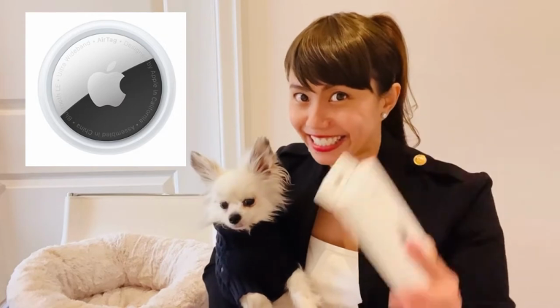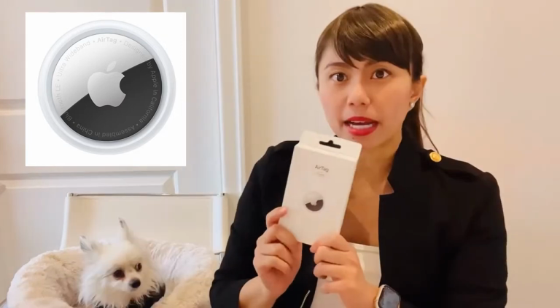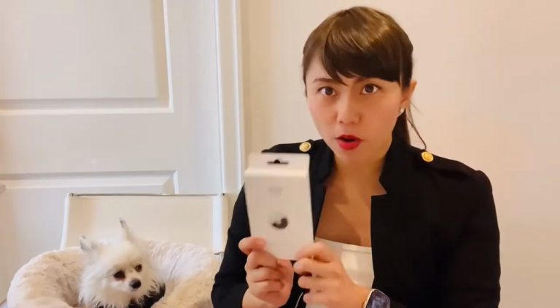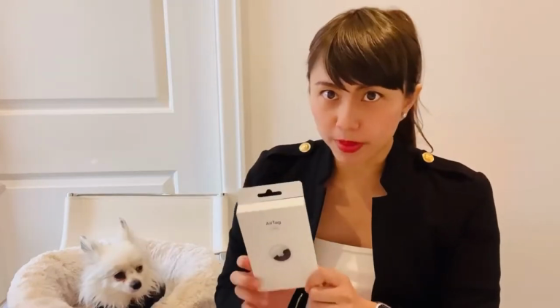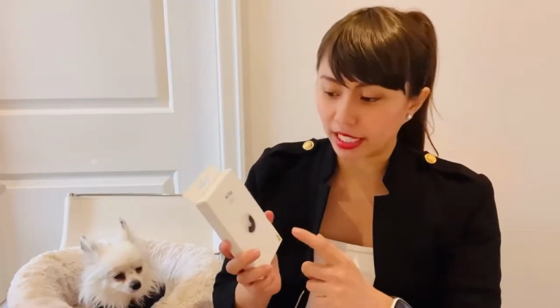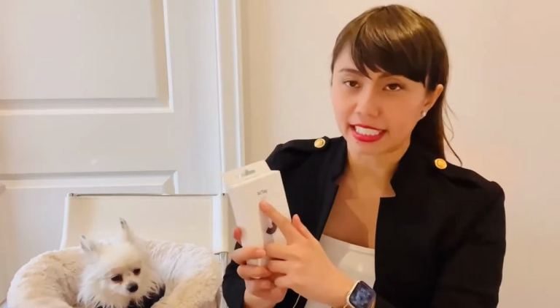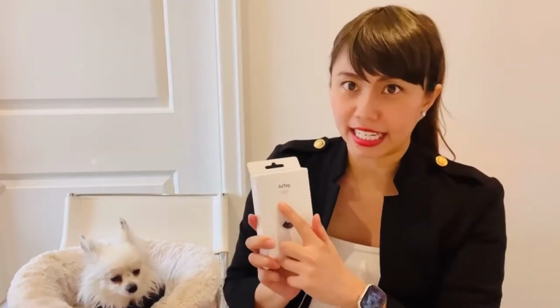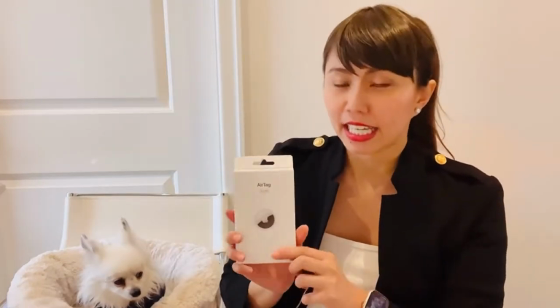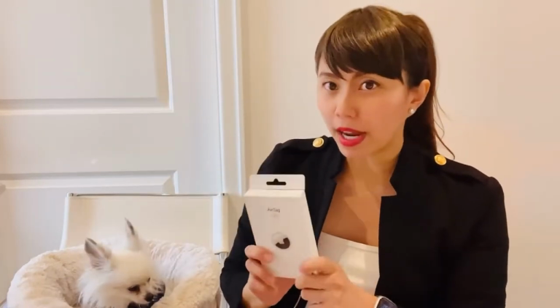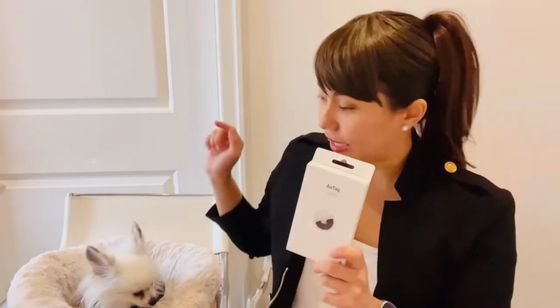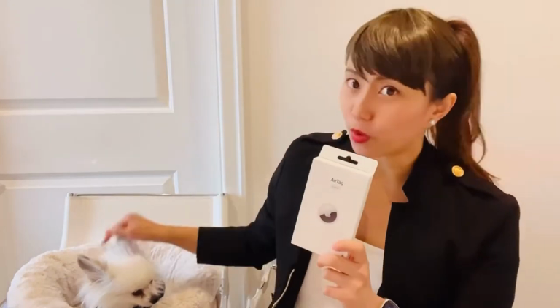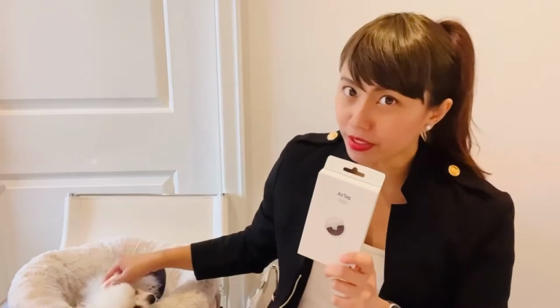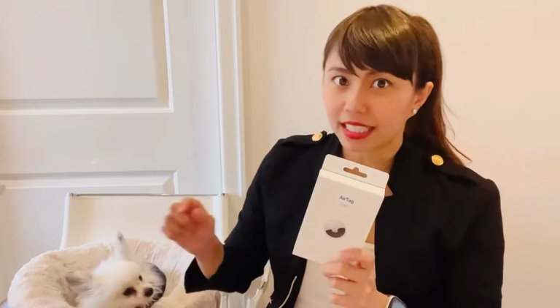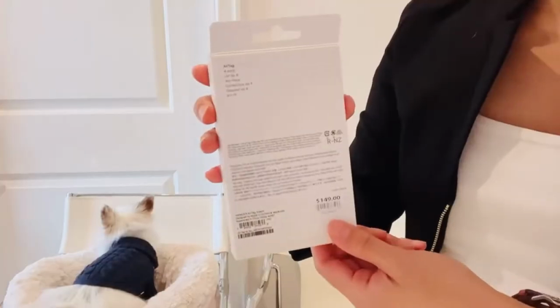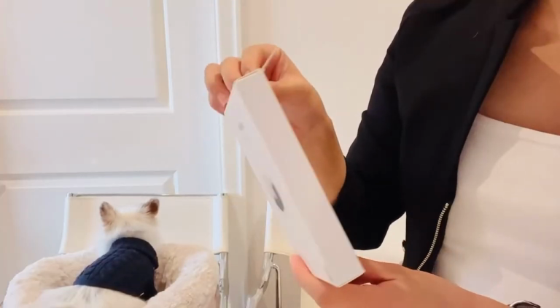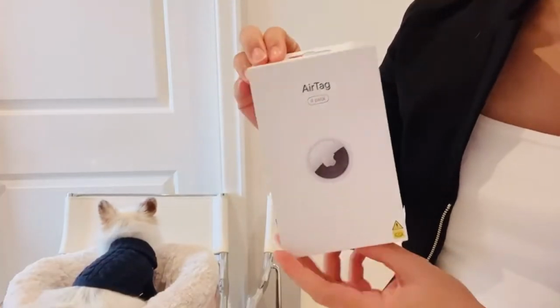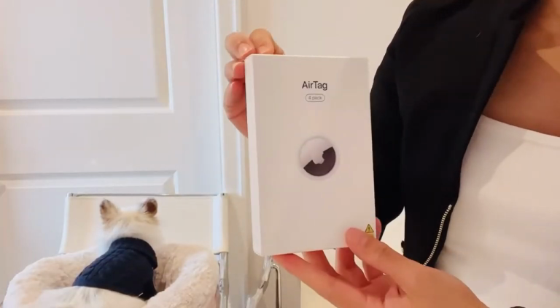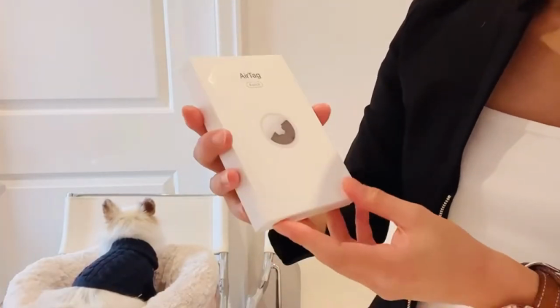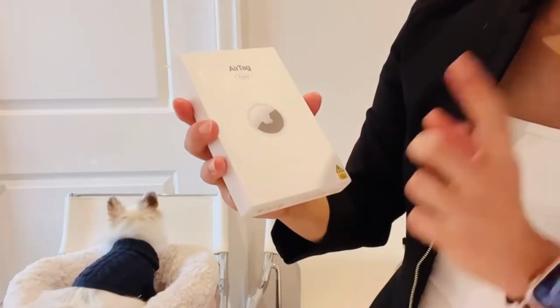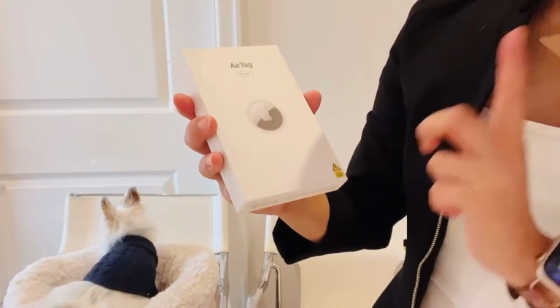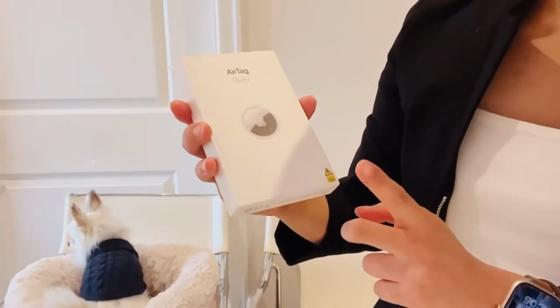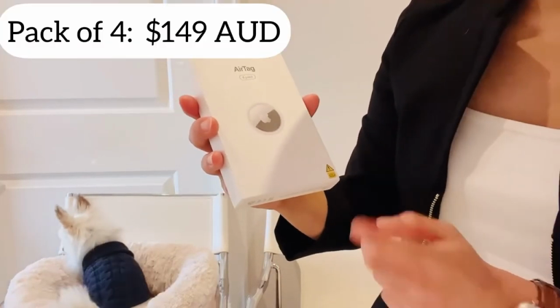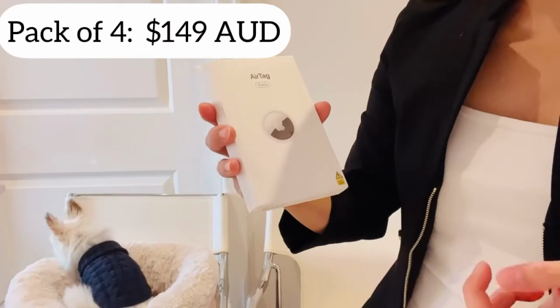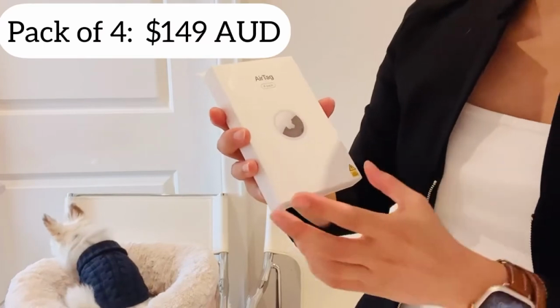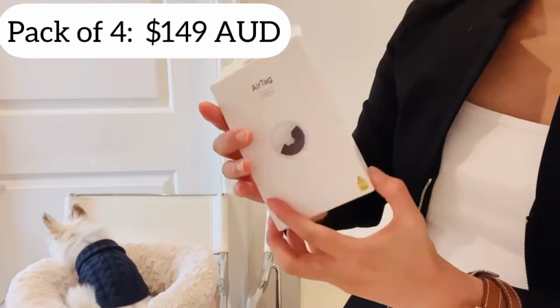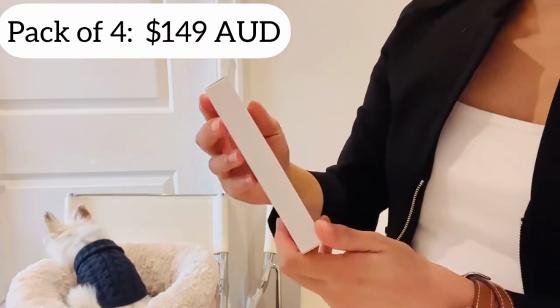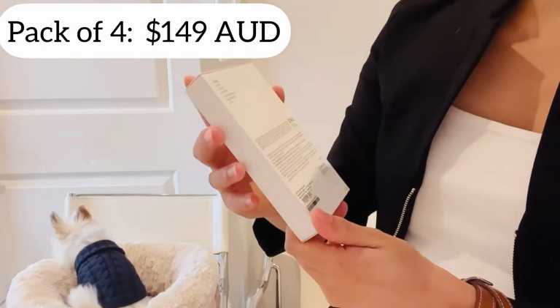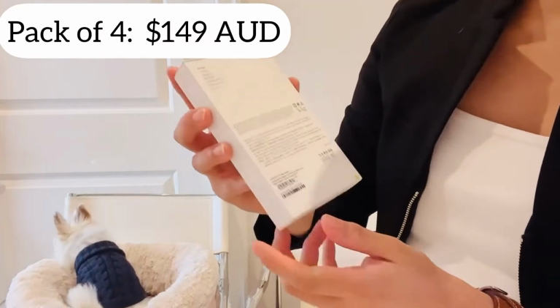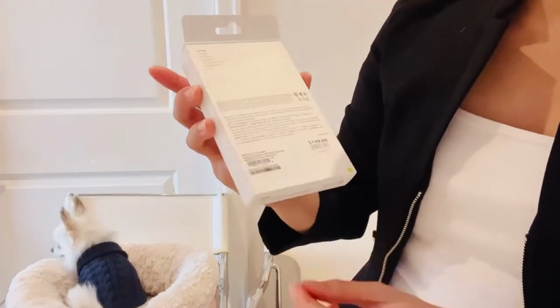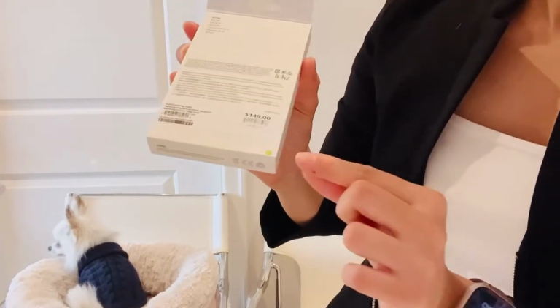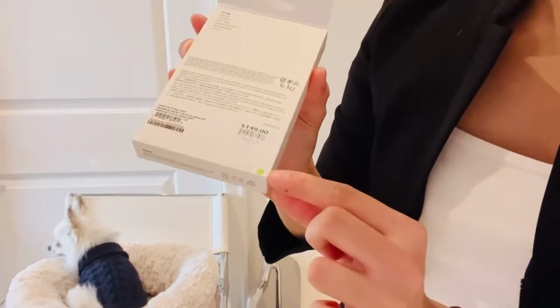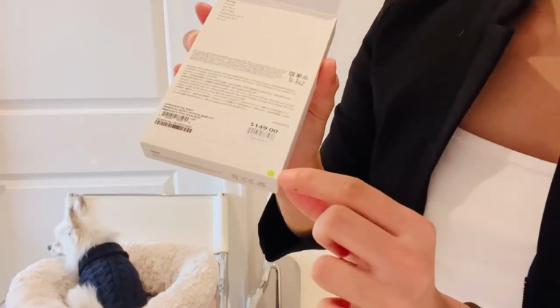My whole purpose to get the AirTags is for Romeo. The pack of four is $49 — if you just buy one it's $45, so buying a pack of four is cheaper. I haven't opened them yet.